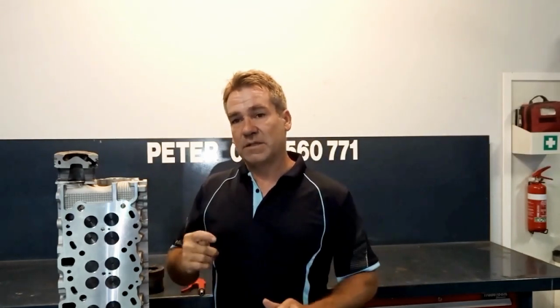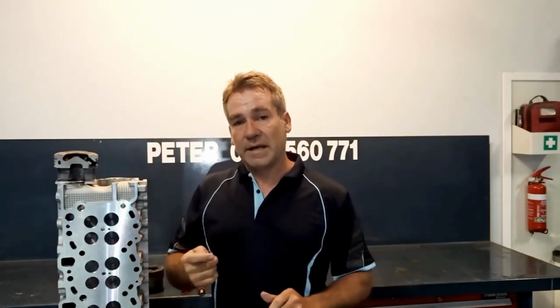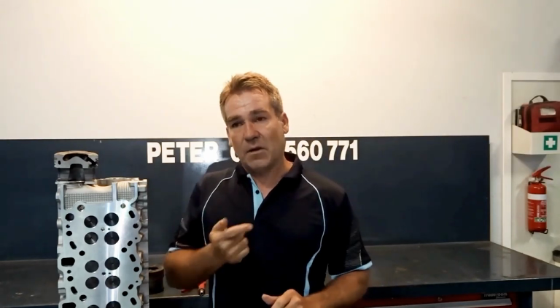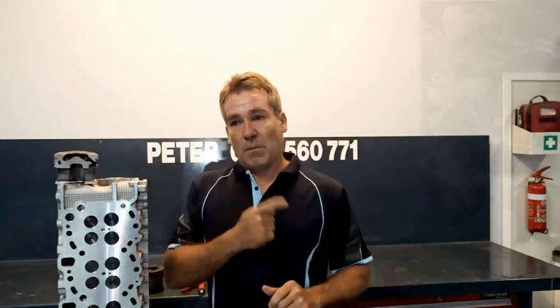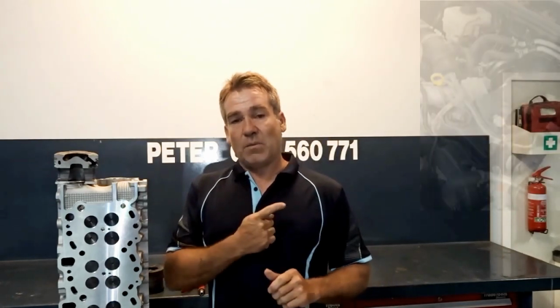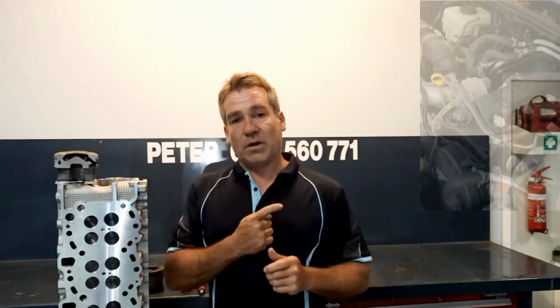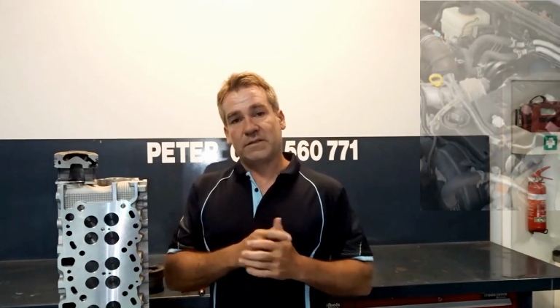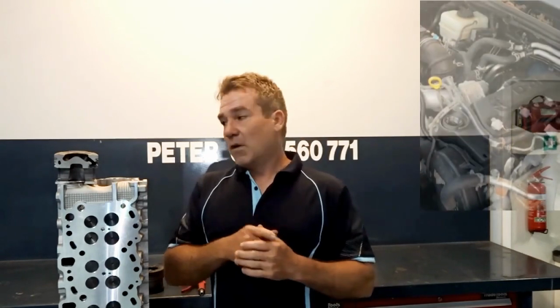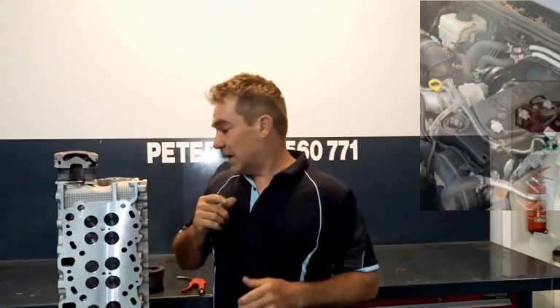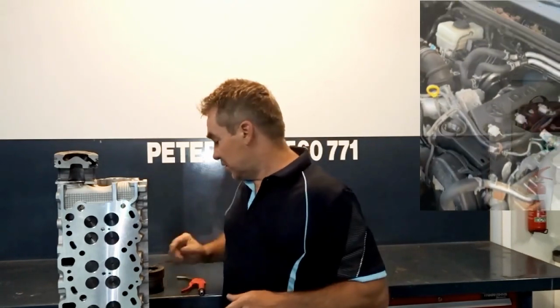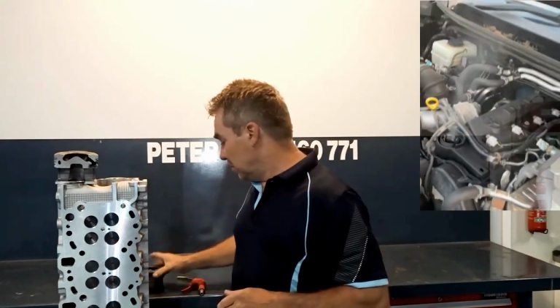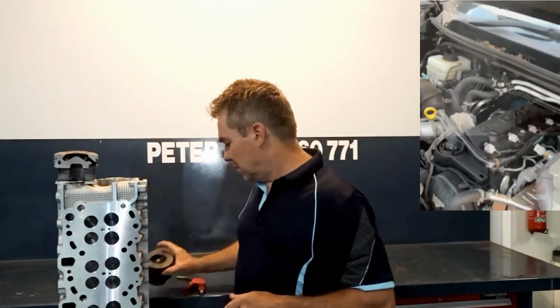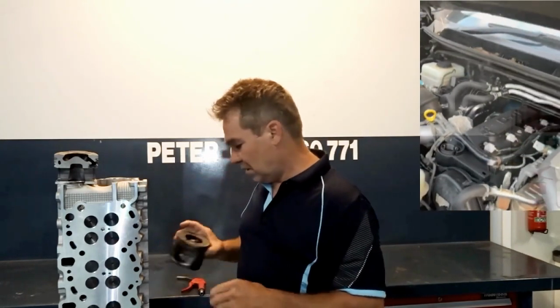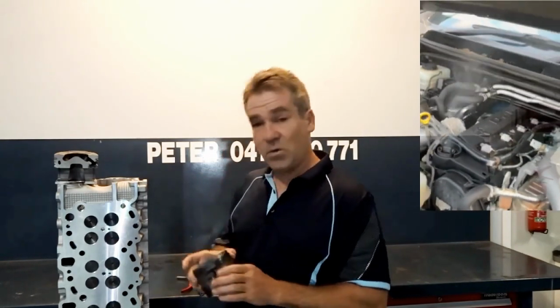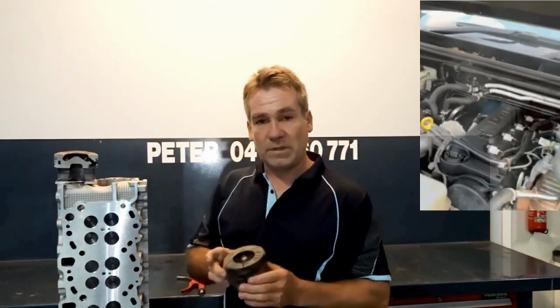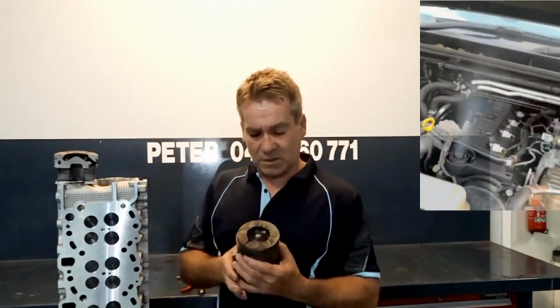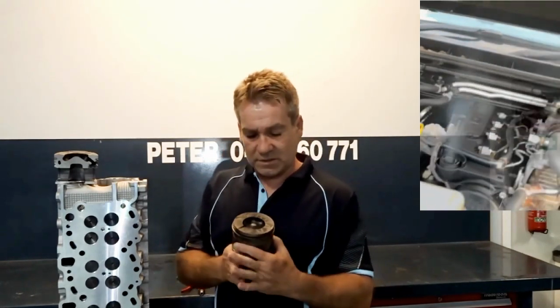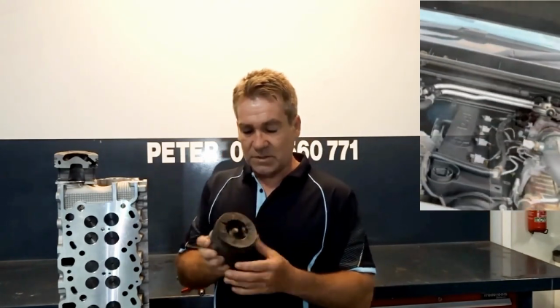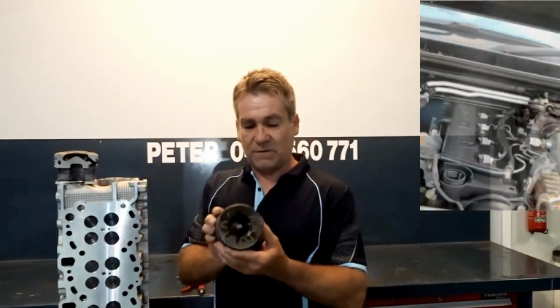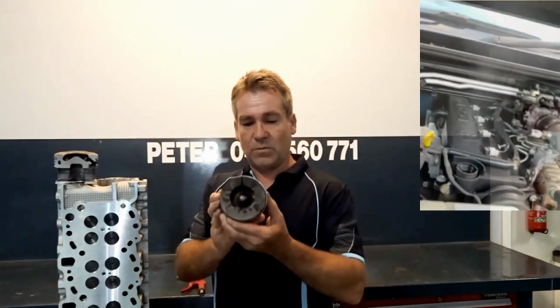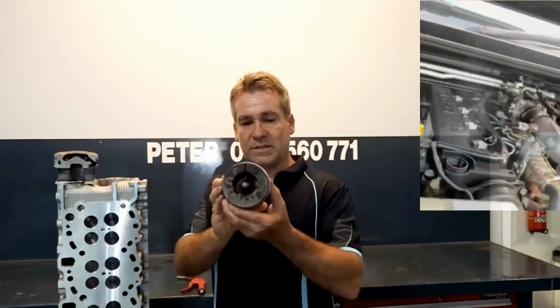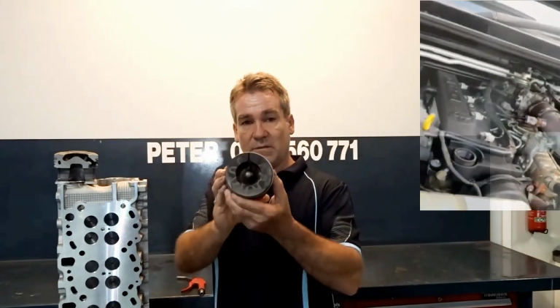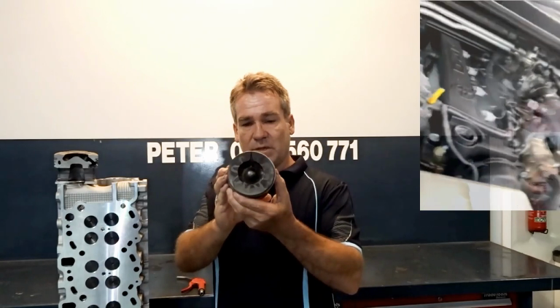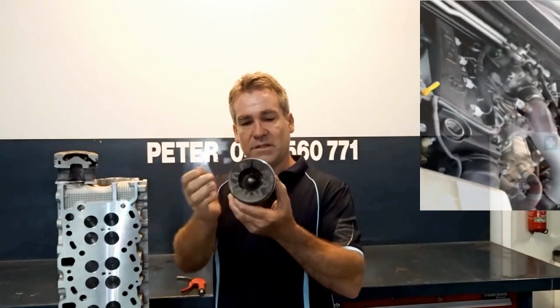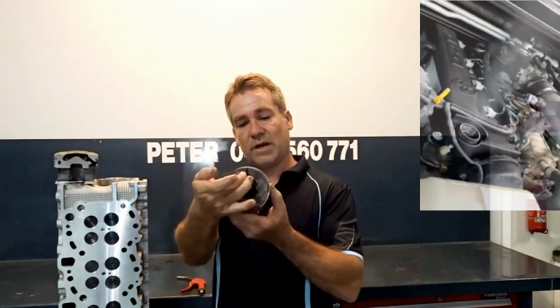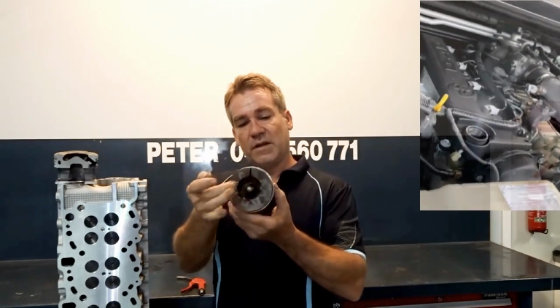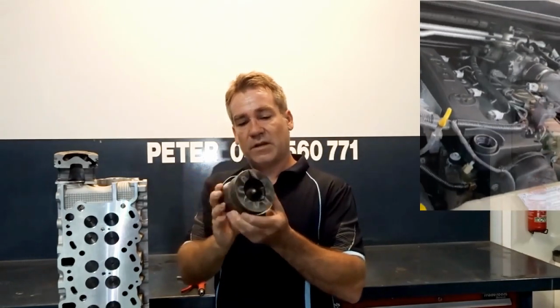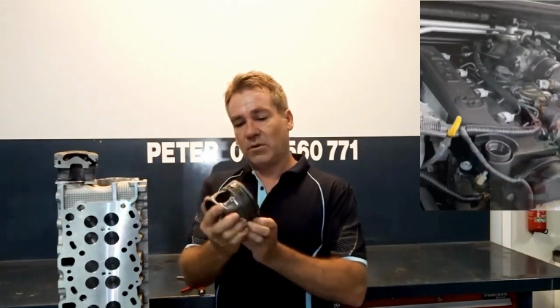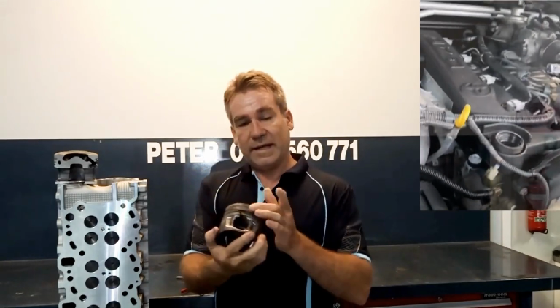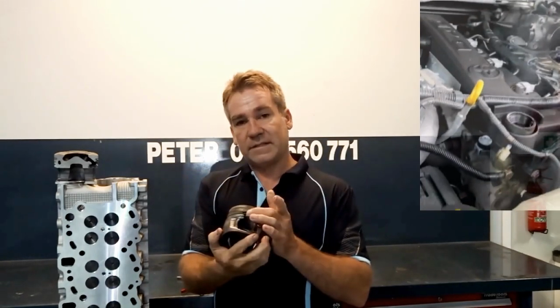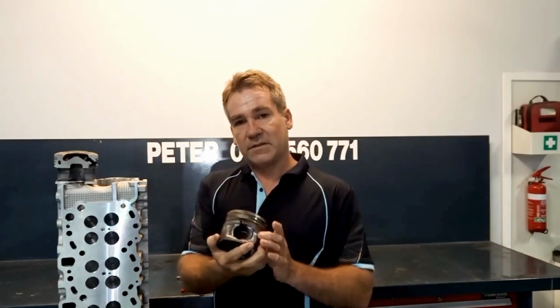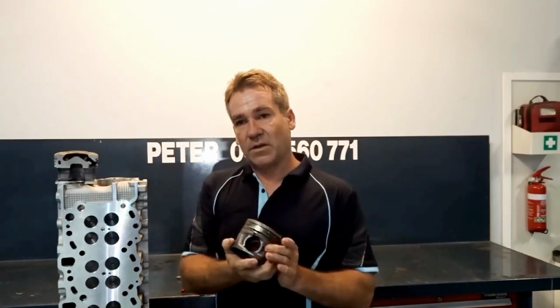So I'll explain how a blow-by like this relates to a cracked piston like this. It's pretty straightforward — when you look, you'll hopefully be able to see the crack straight through, exiting the other side.